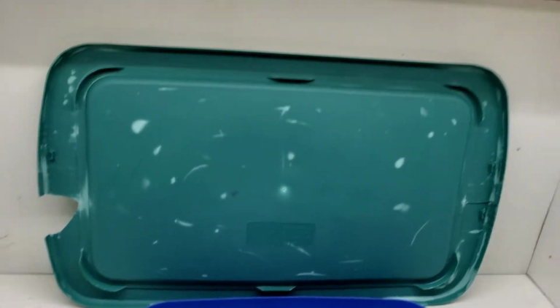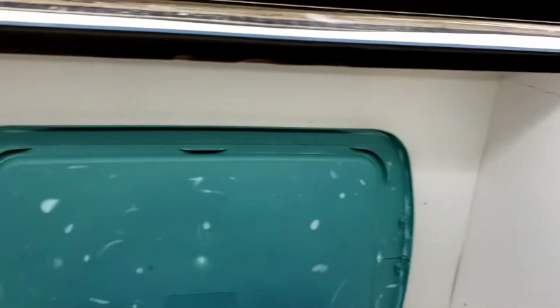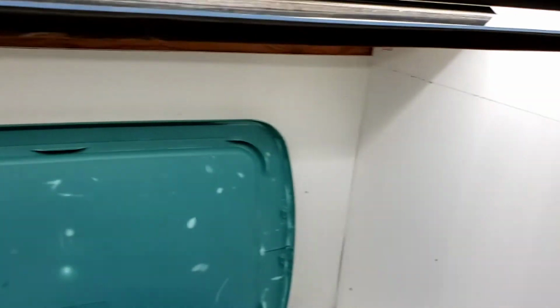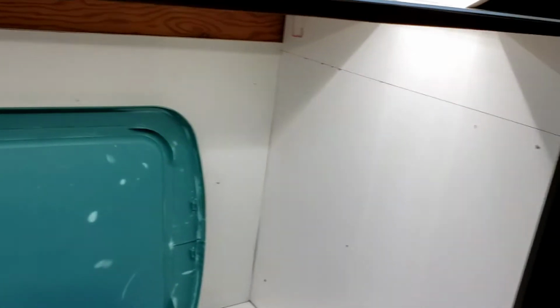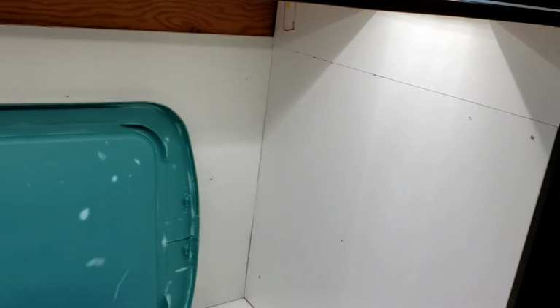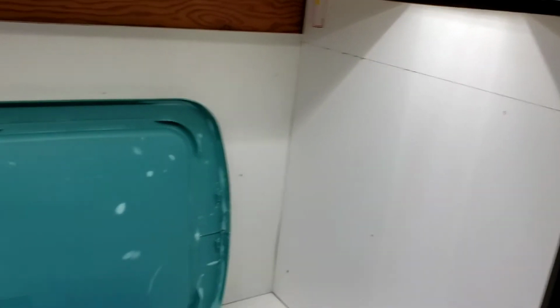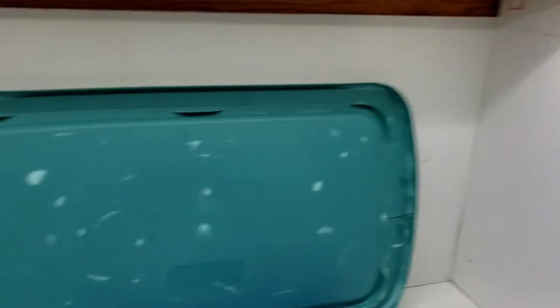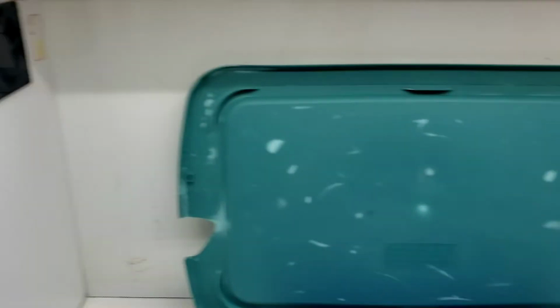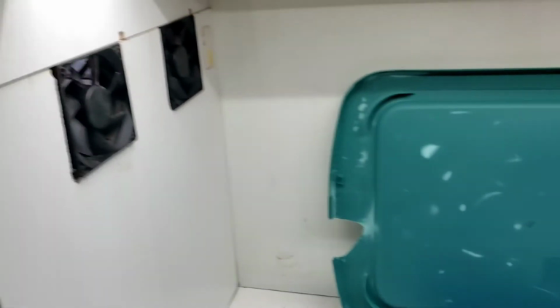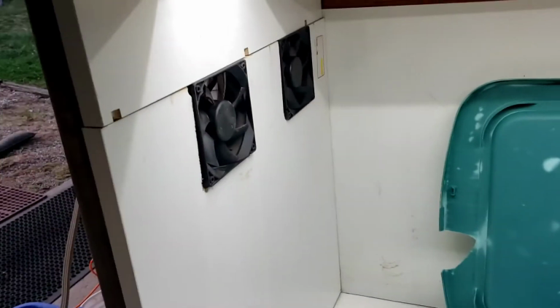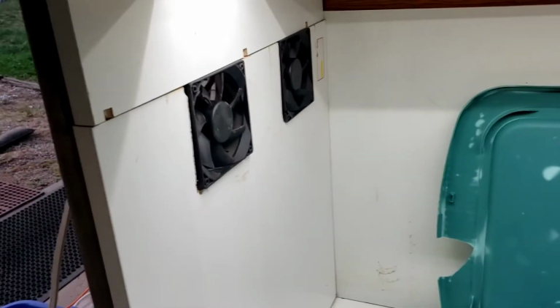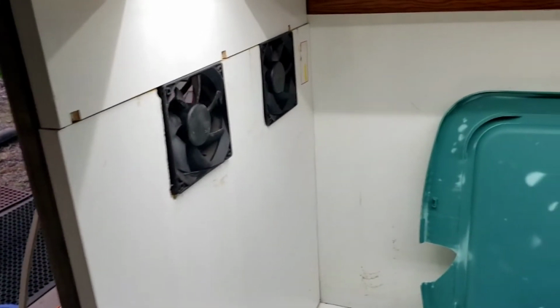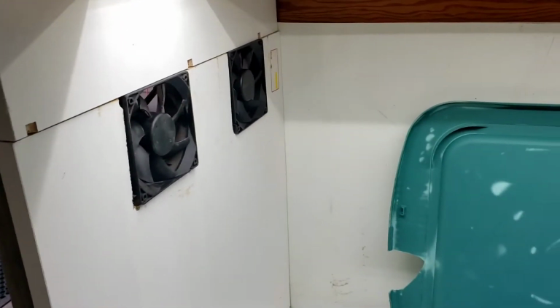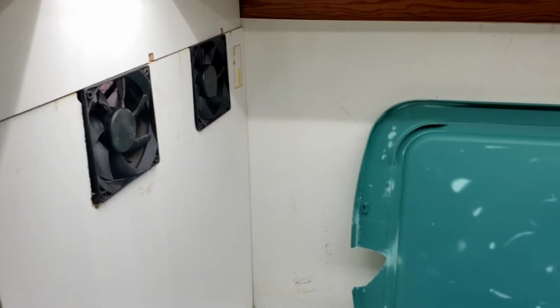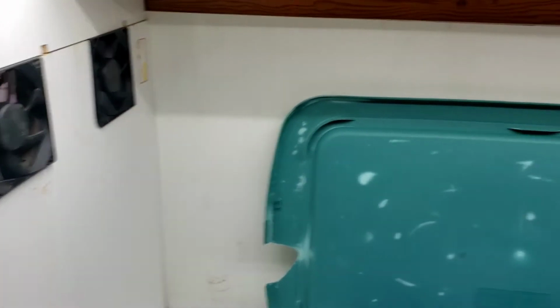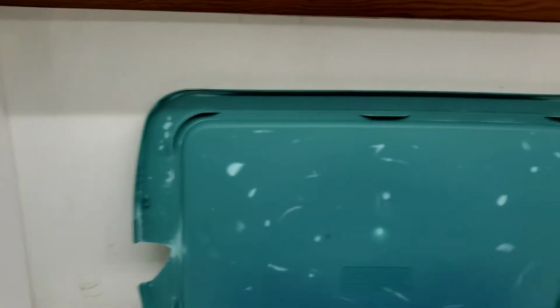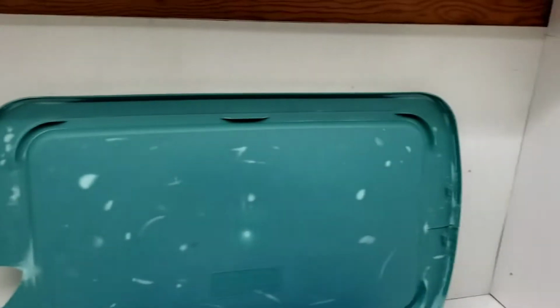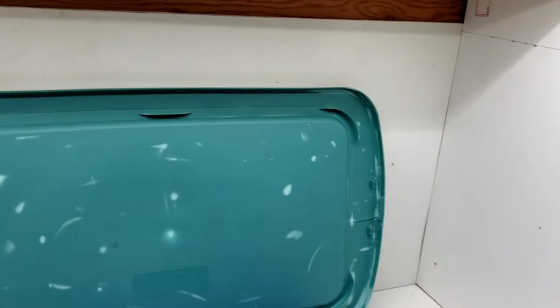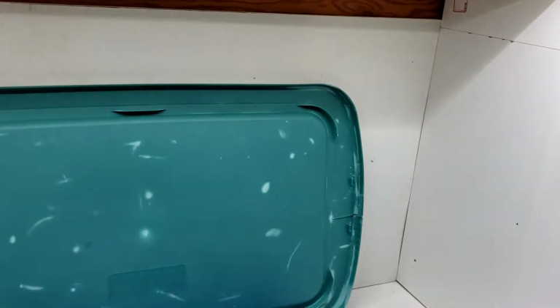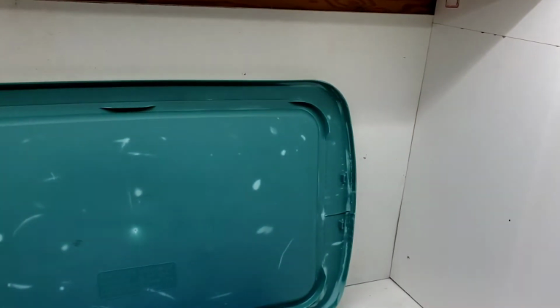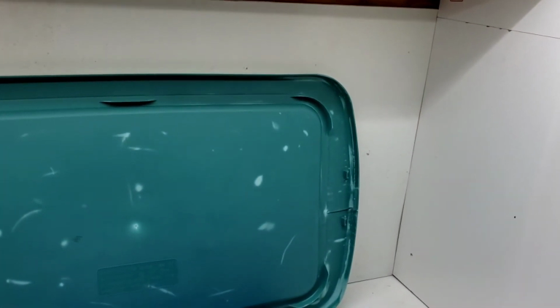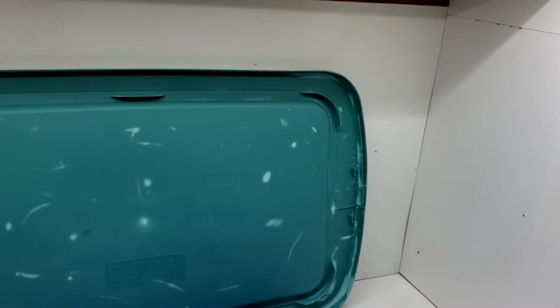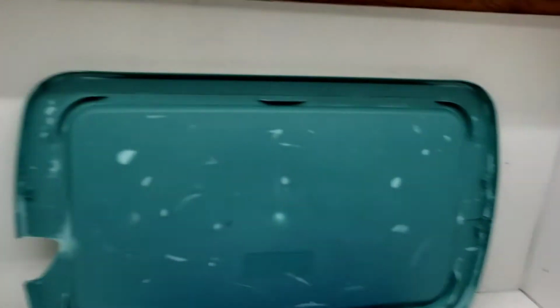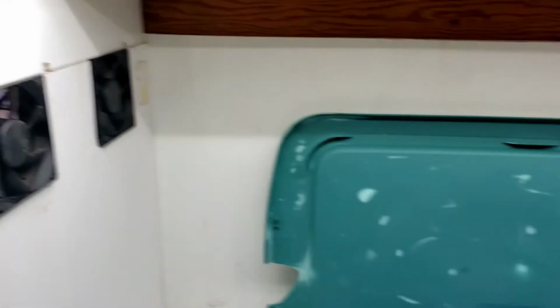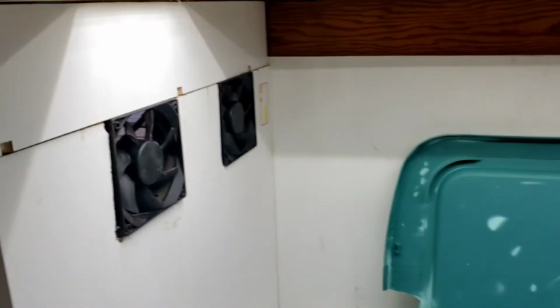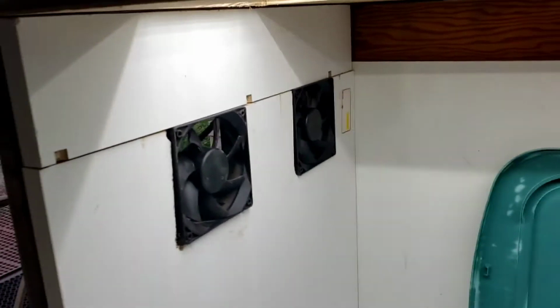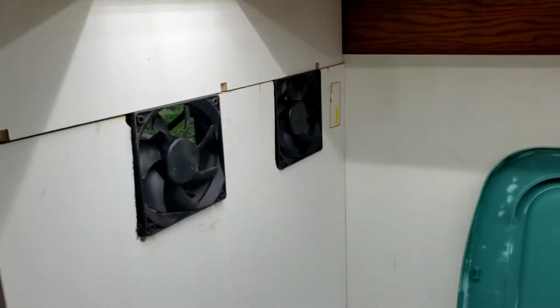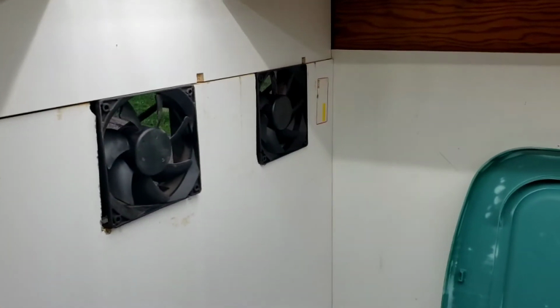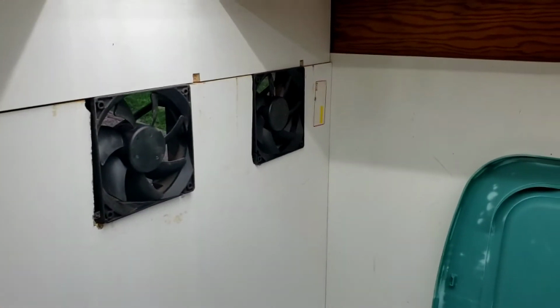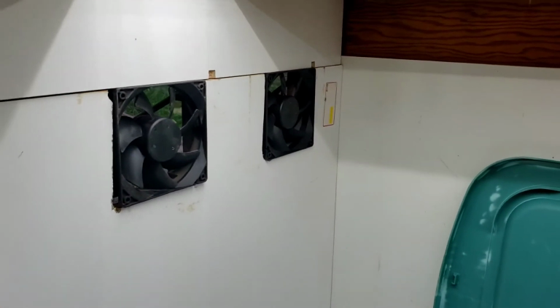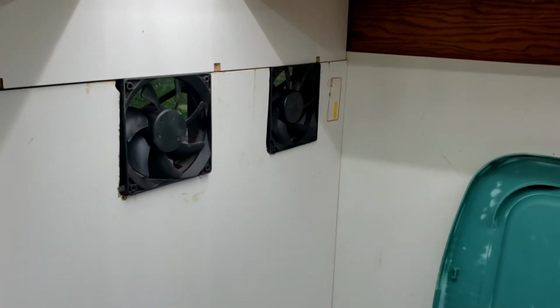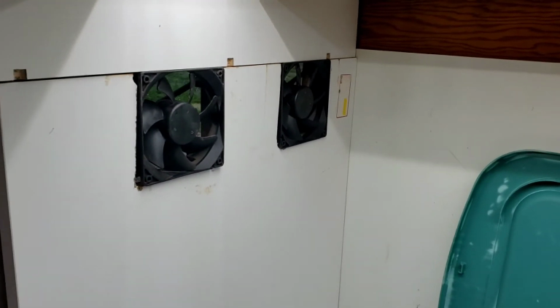Yeah, I haven't done a lot to it and it does look like crap, but I know these fans will deteriorate.